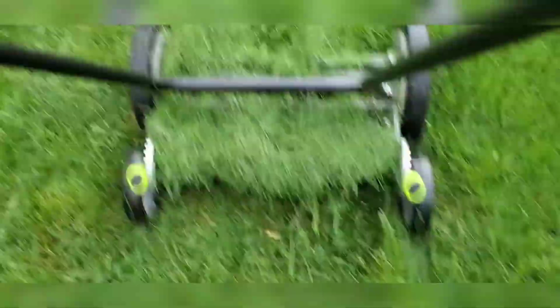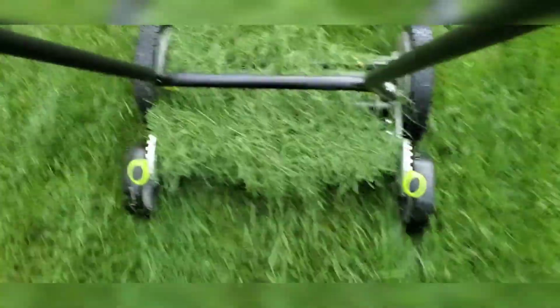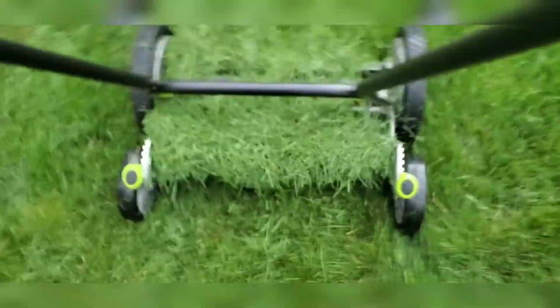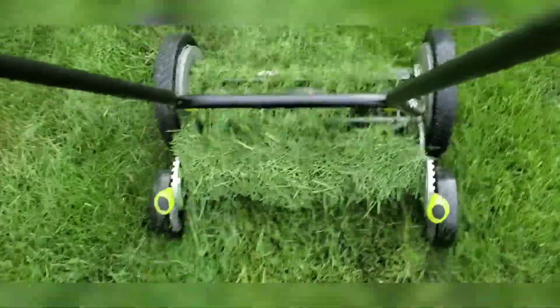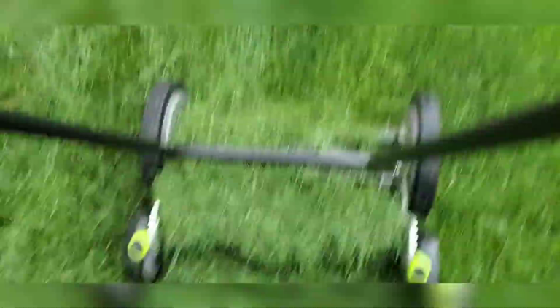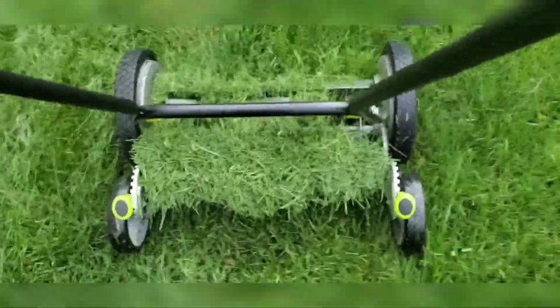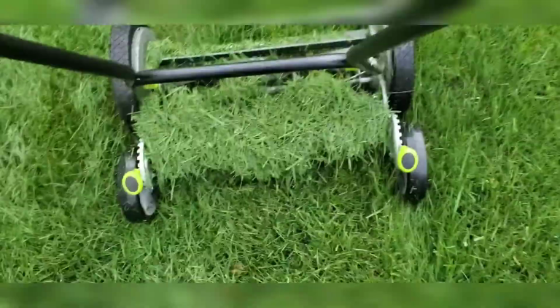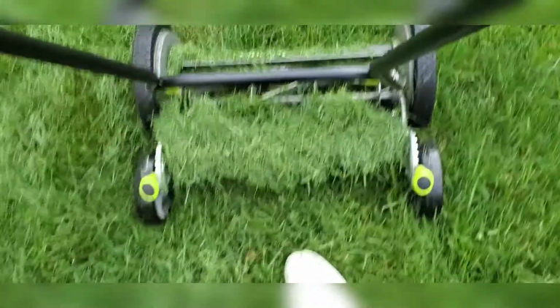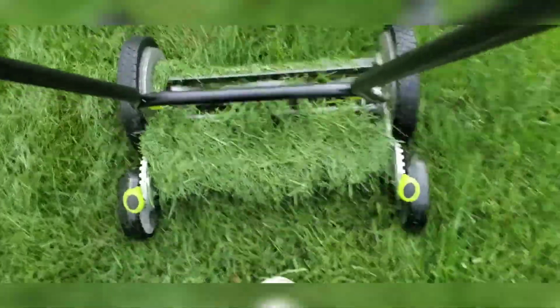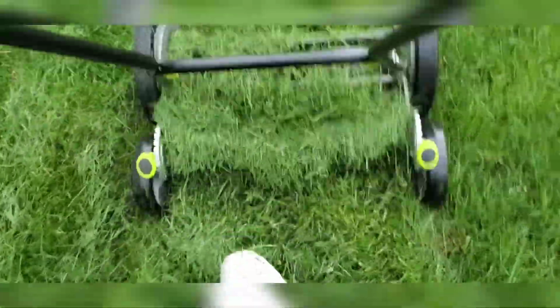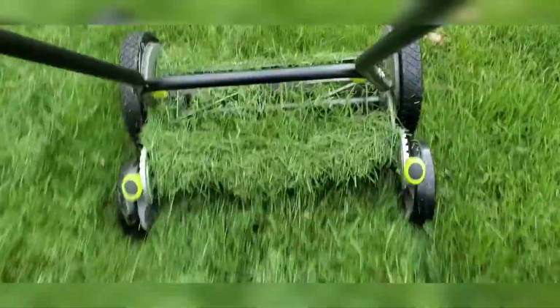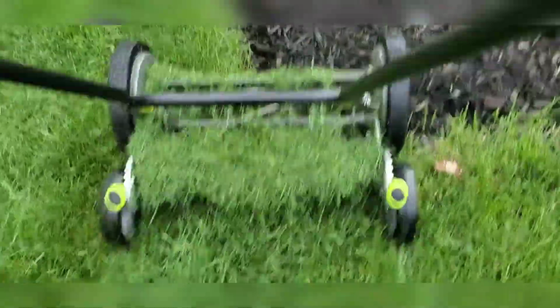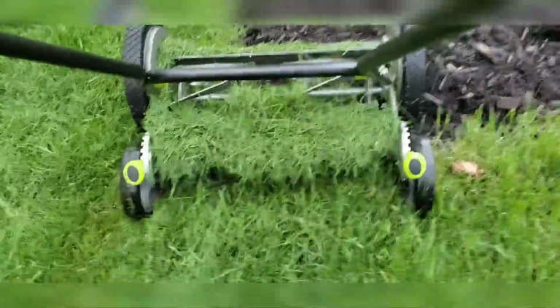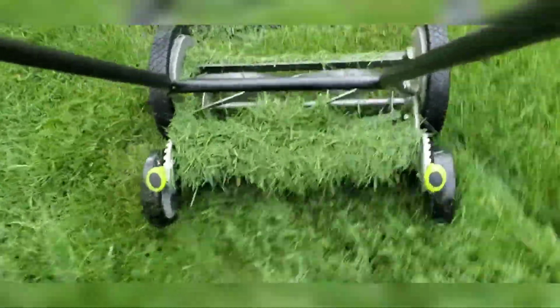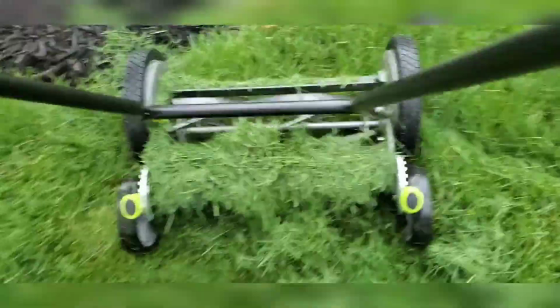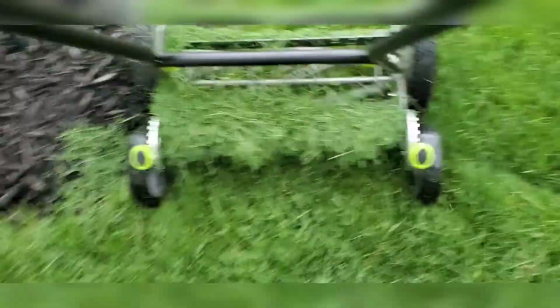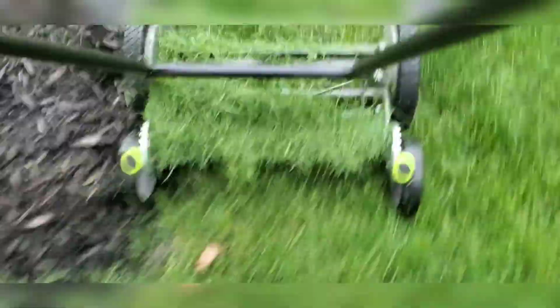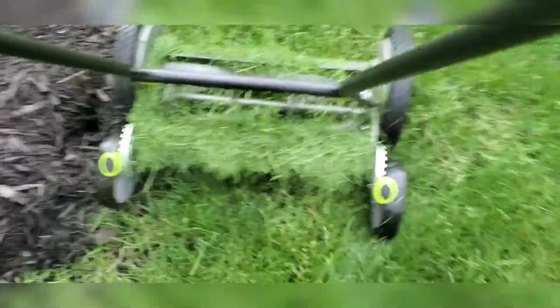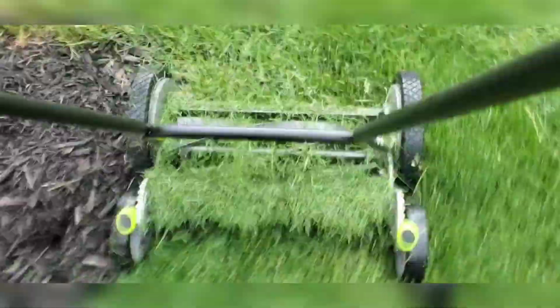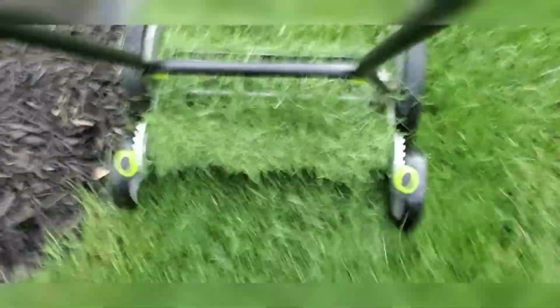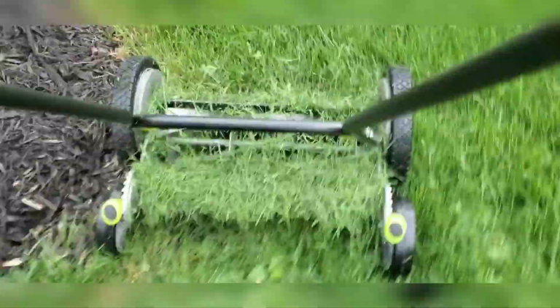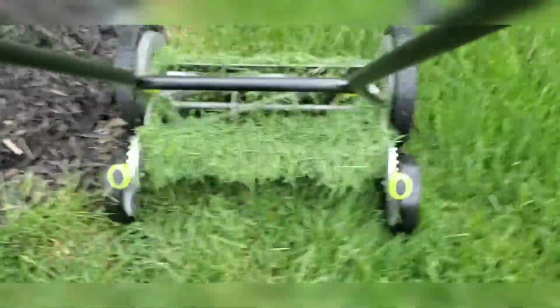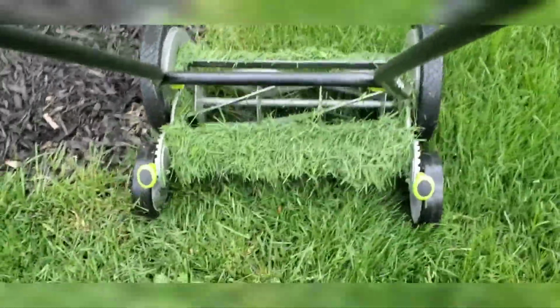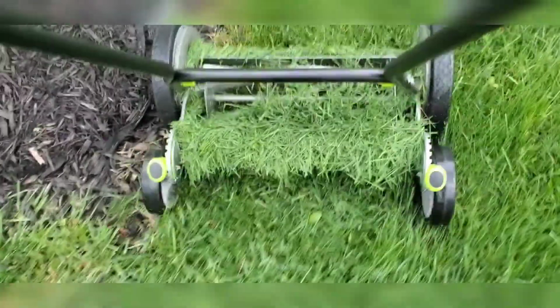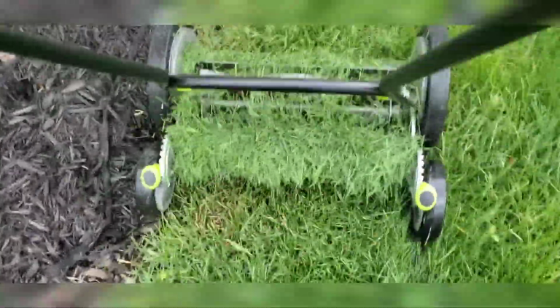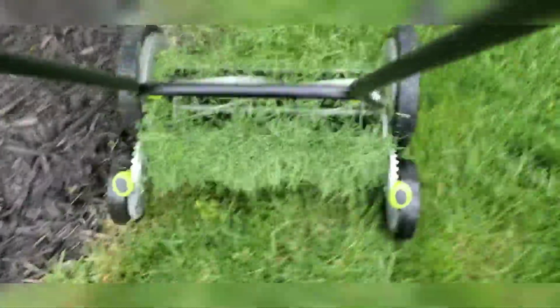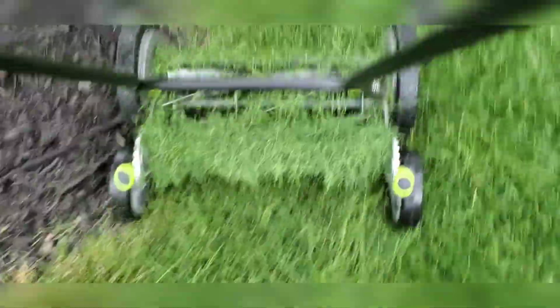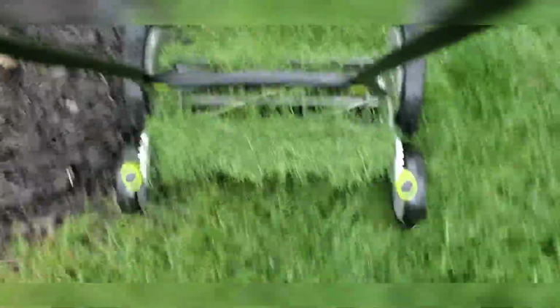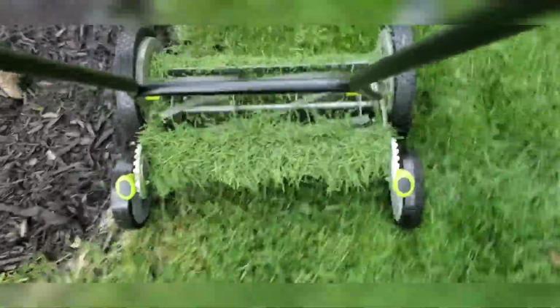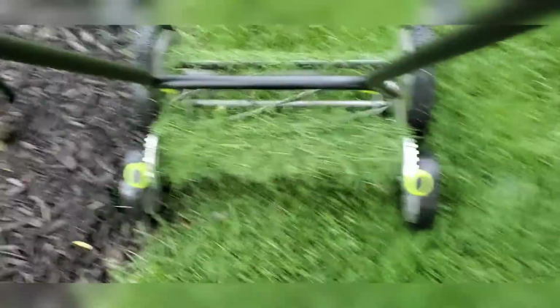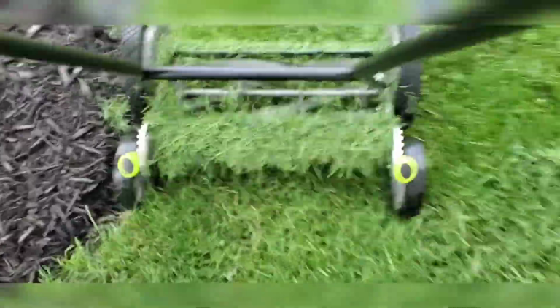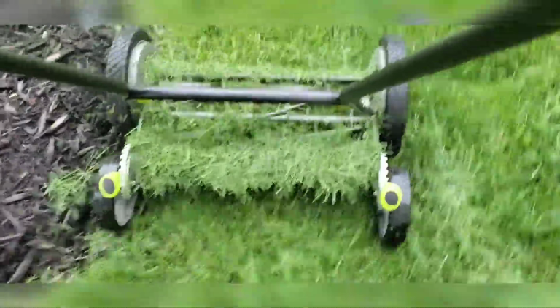It's a really good lawnmower. If you have a small yard, you're gonna really be impressed with it. If you got a big yard and you want to live for a long time and challenge your body once in a while, this is the lawnmower.